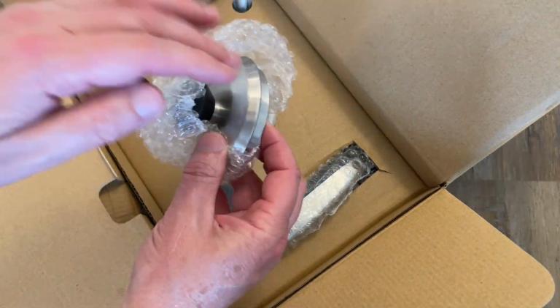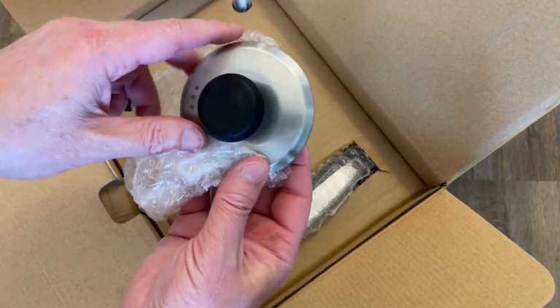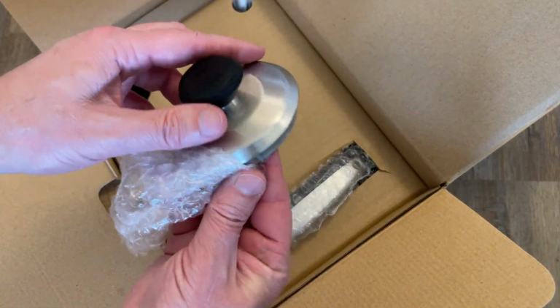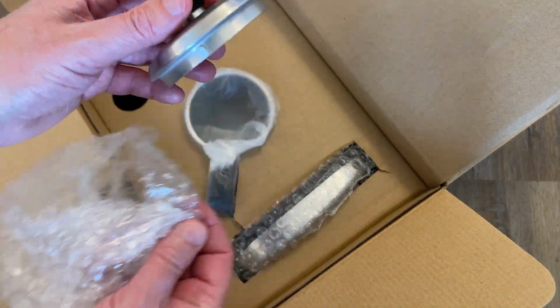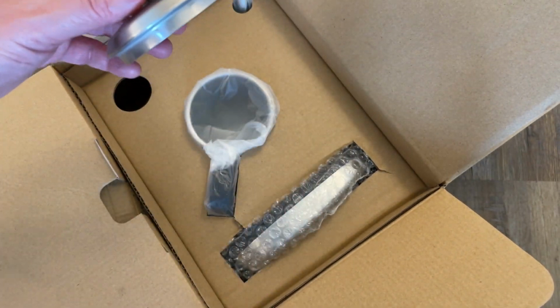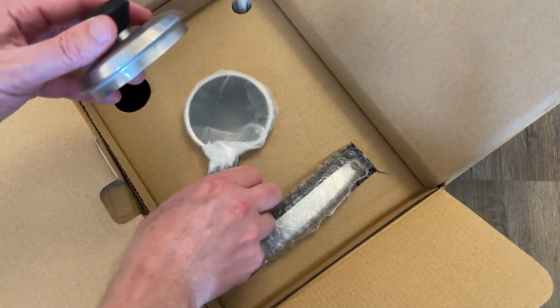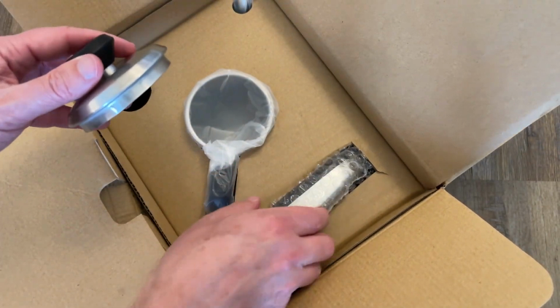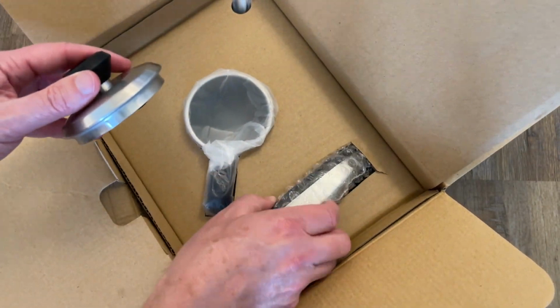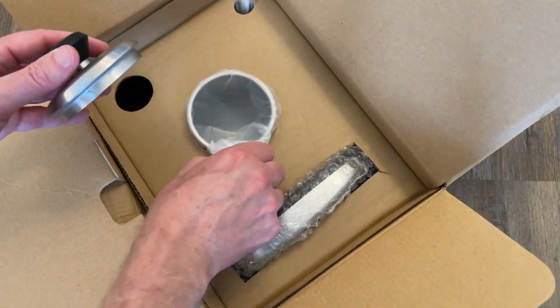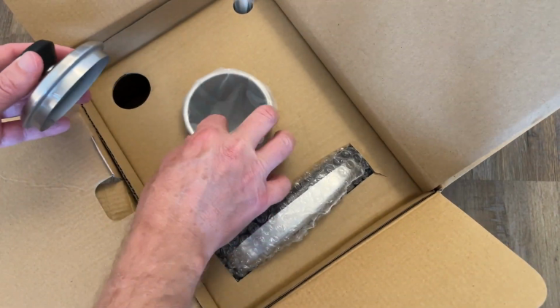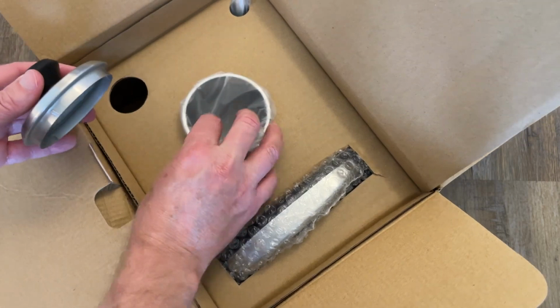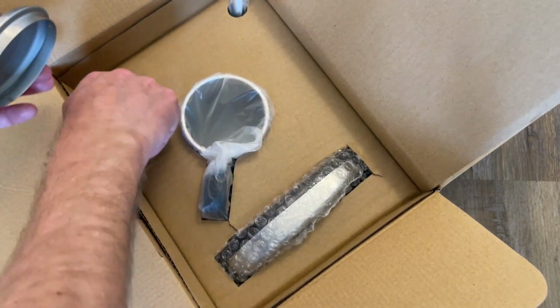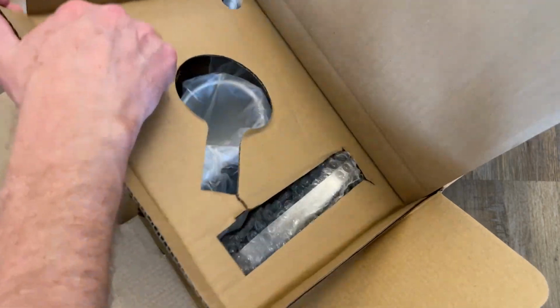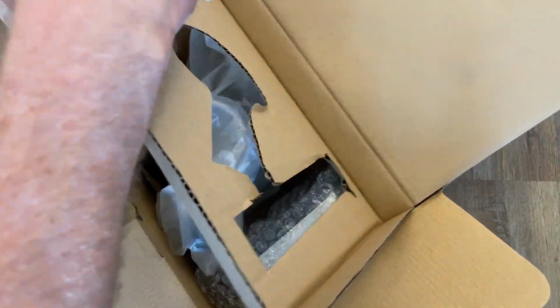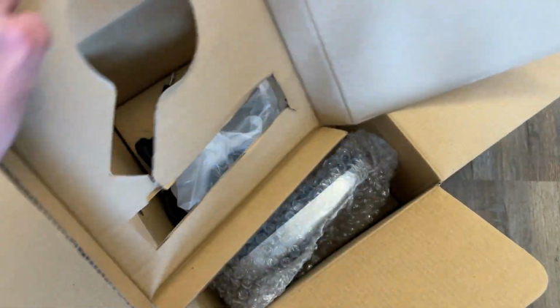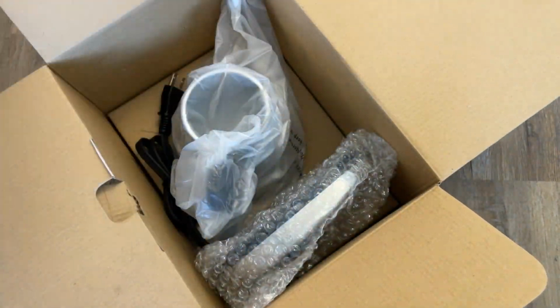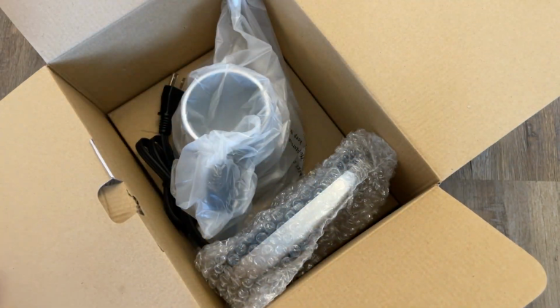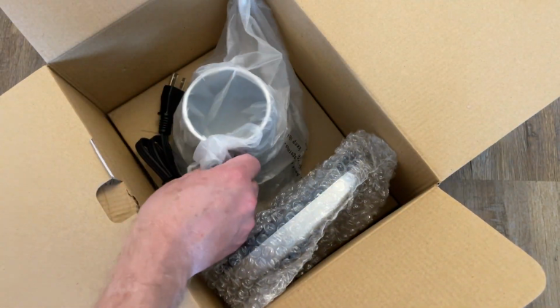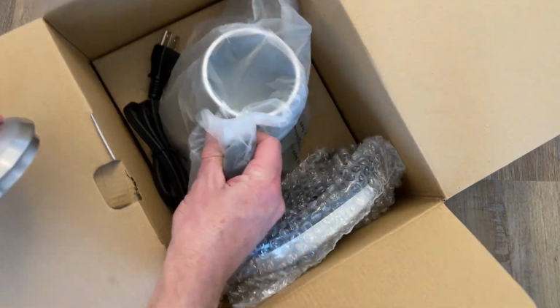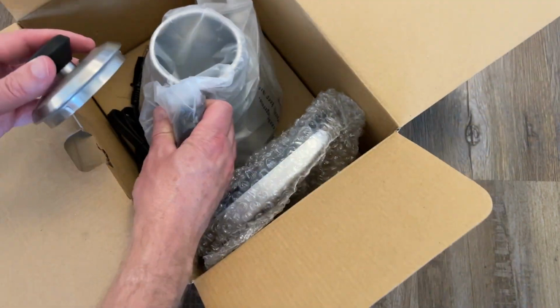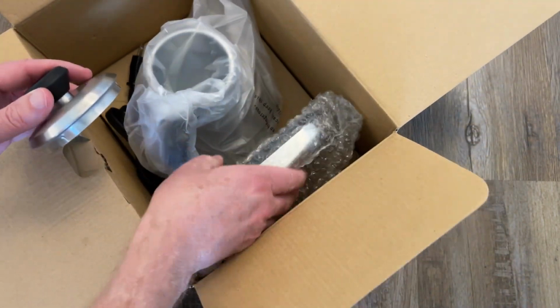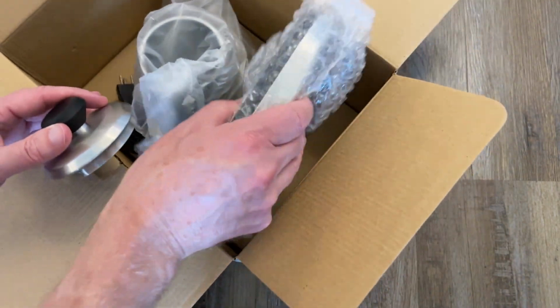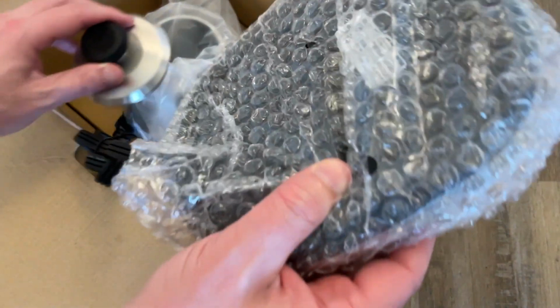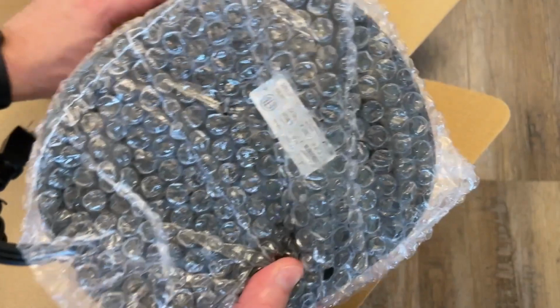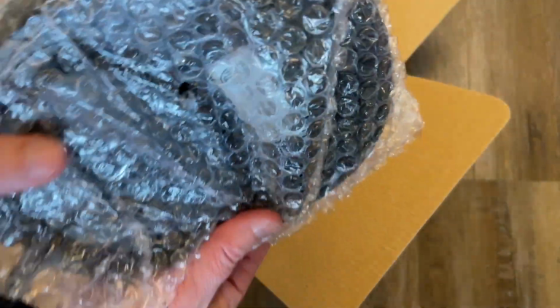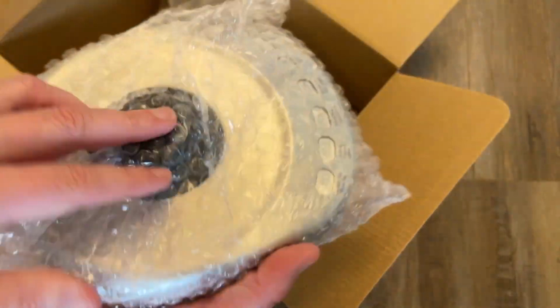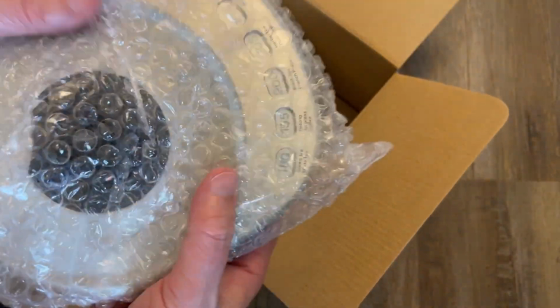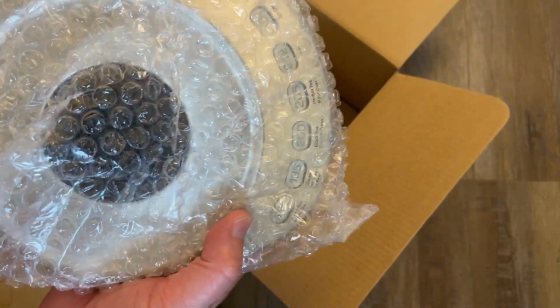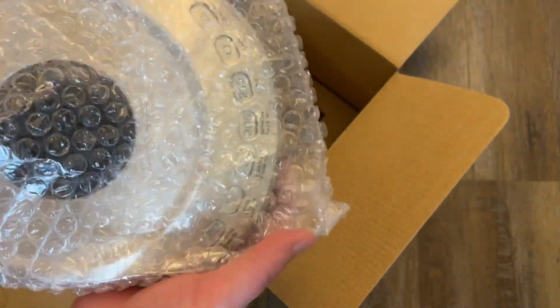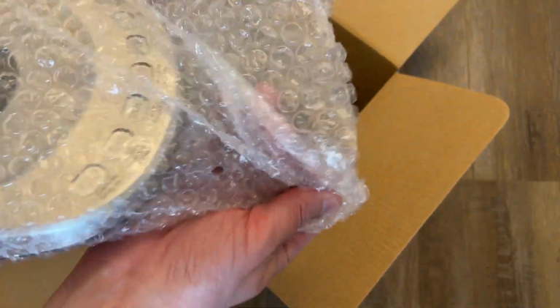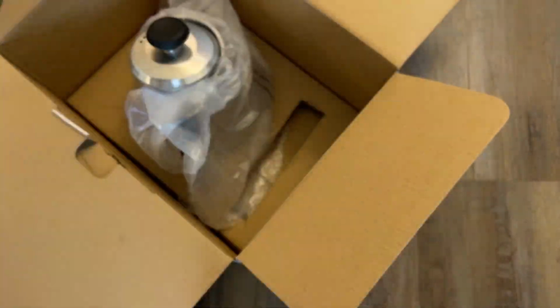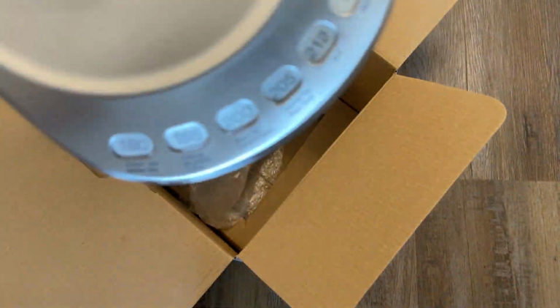Let's see, there's the lid. Let me open this thing up — pull this out. There's the base for it right there. Let's pull this out.